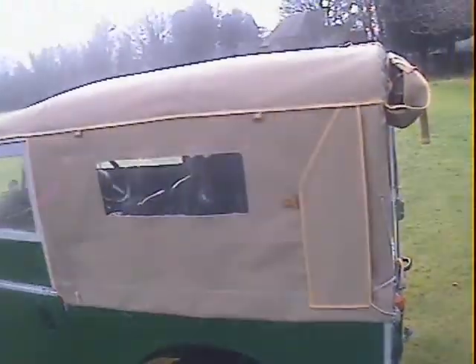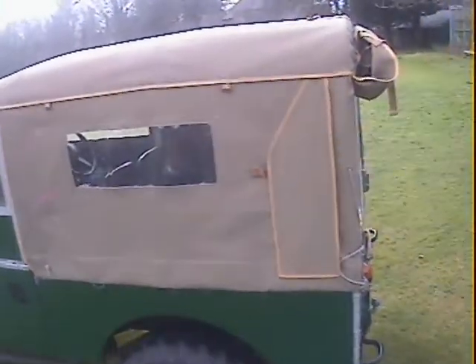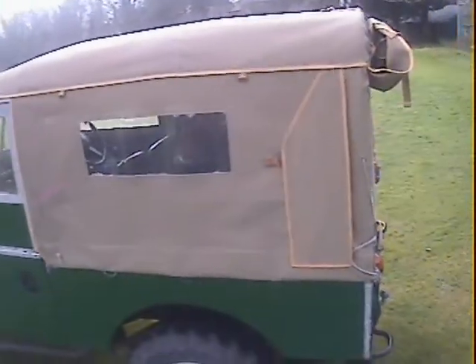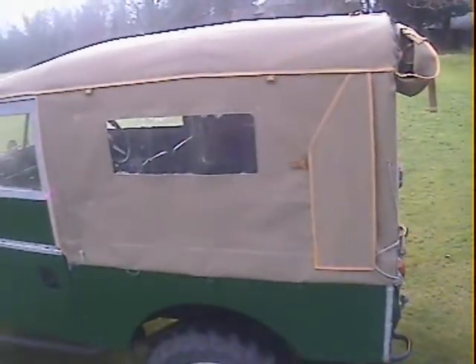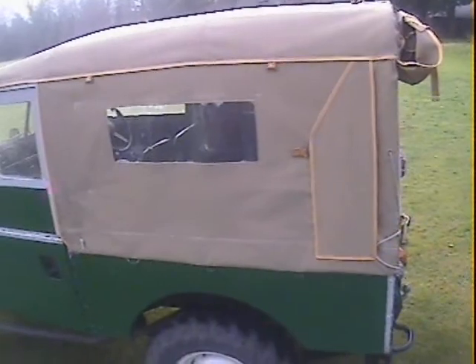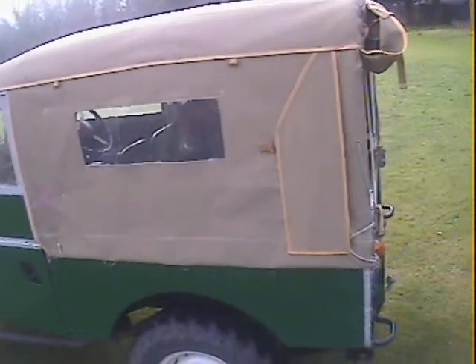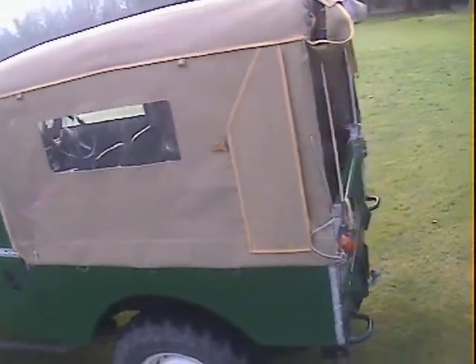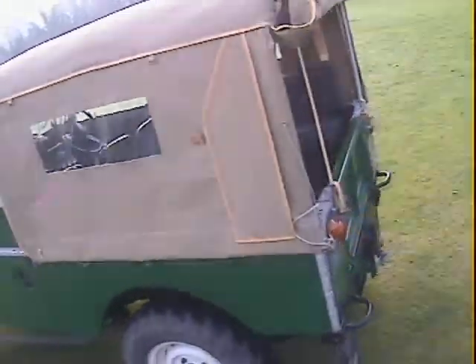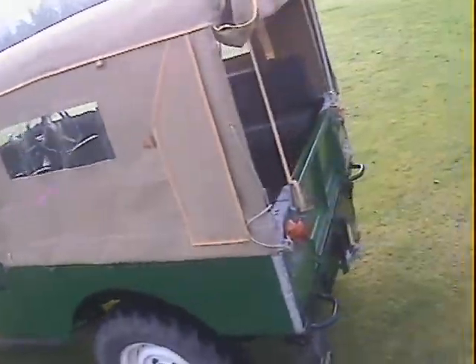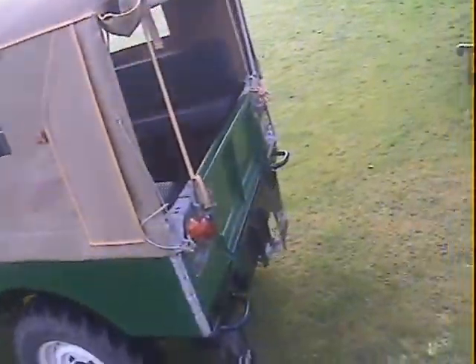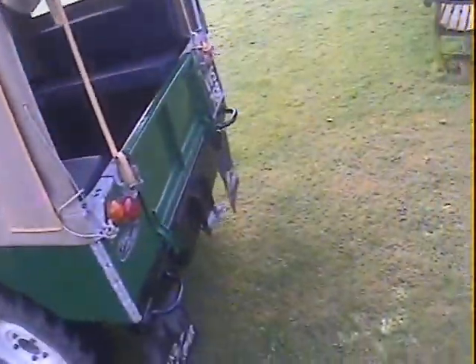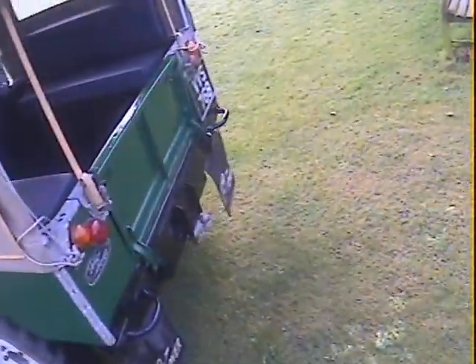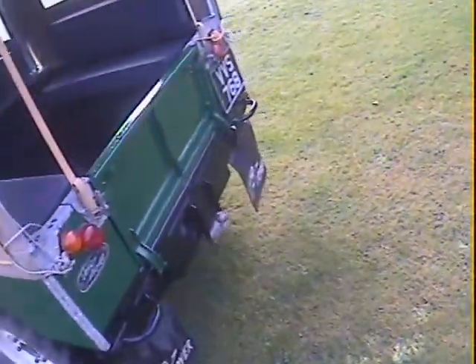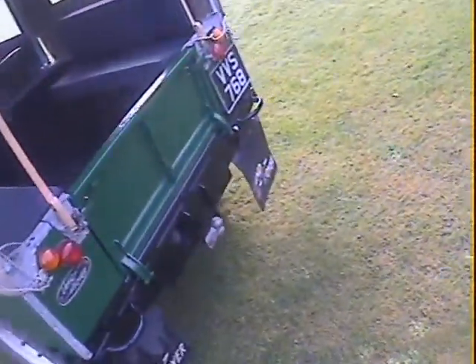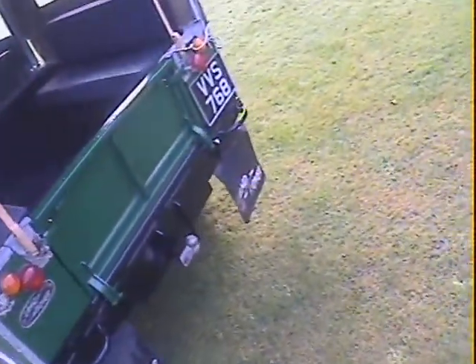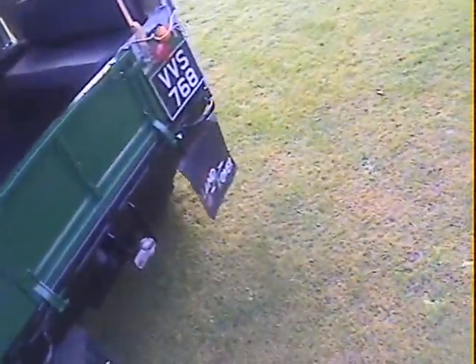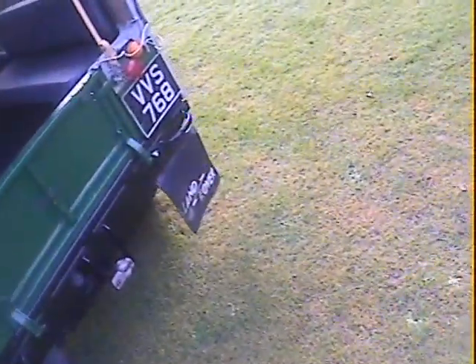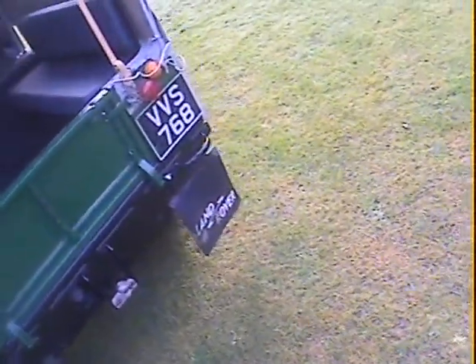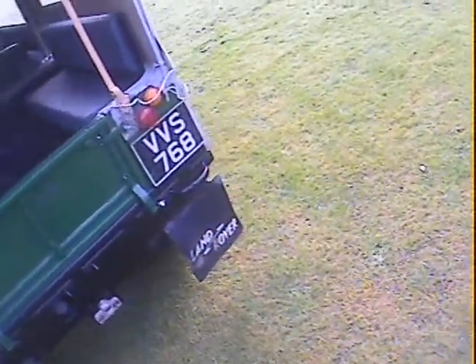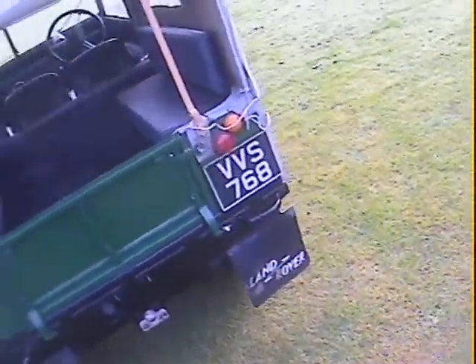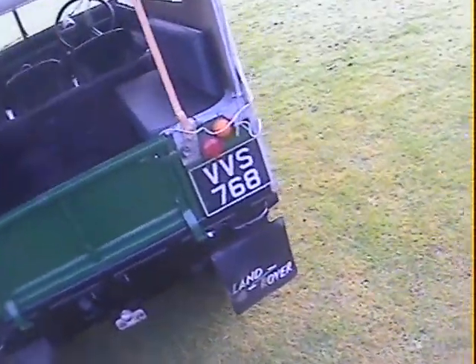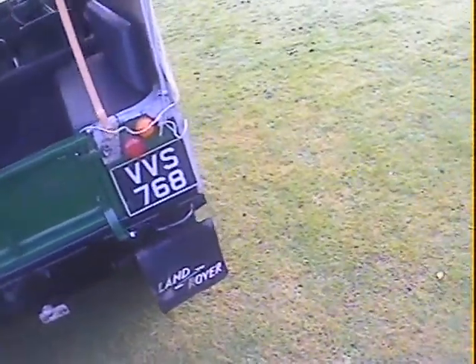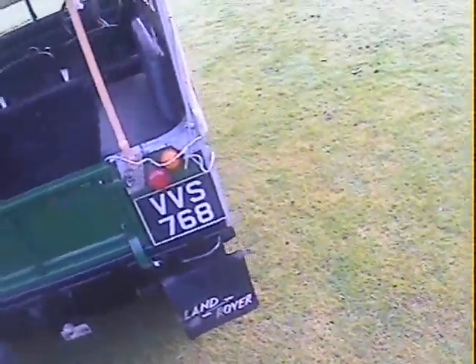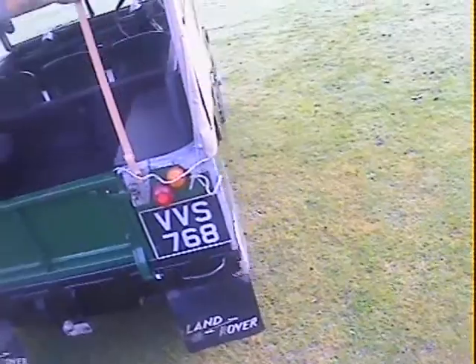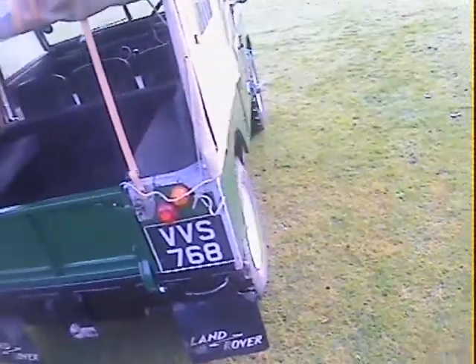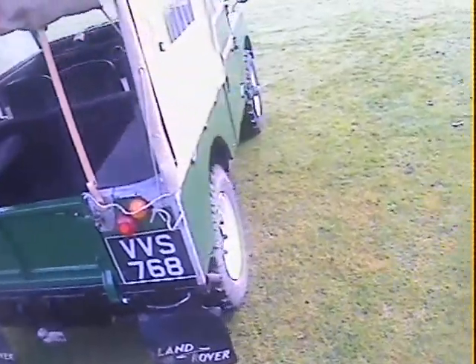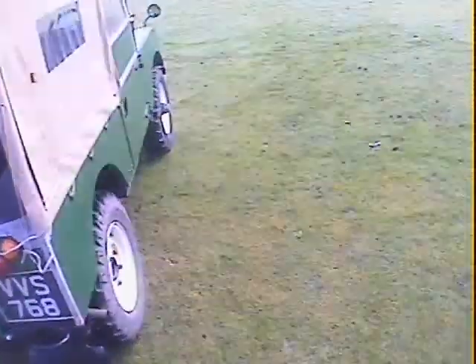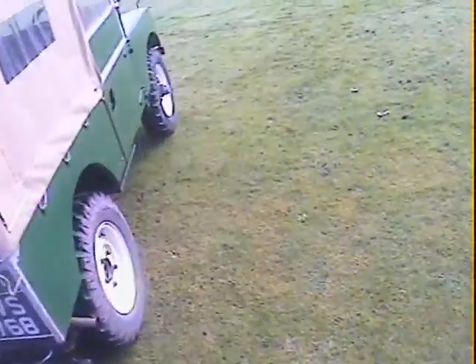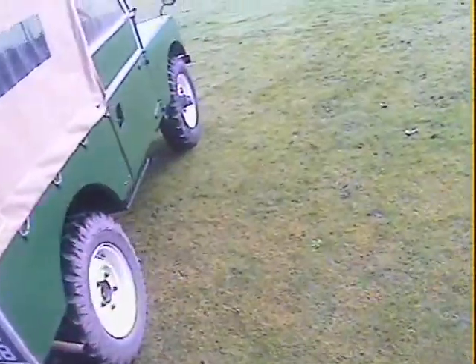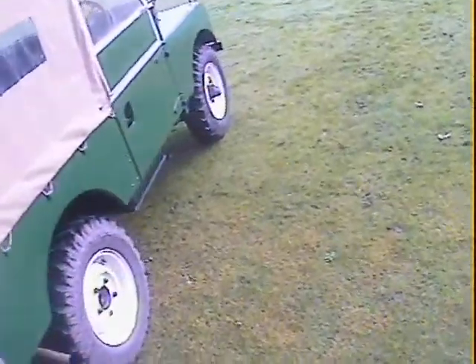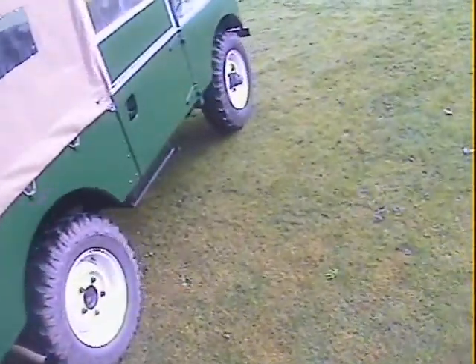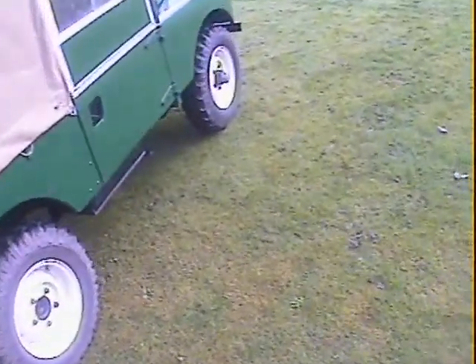It's also got the windowed style soft top. It's got a tow bar with electrics, rear mud flaps, and that's about it.